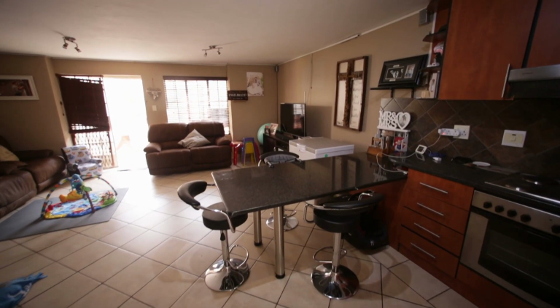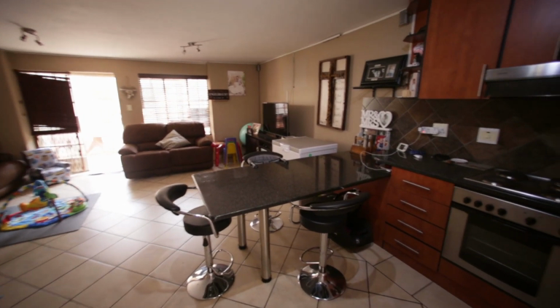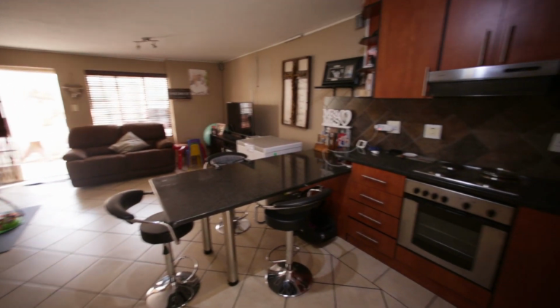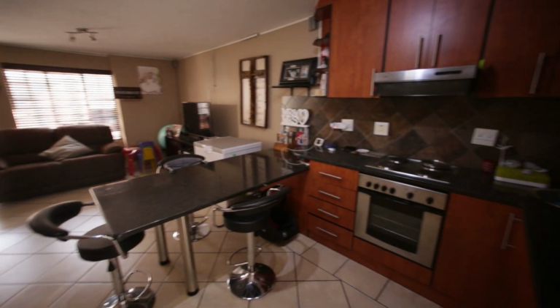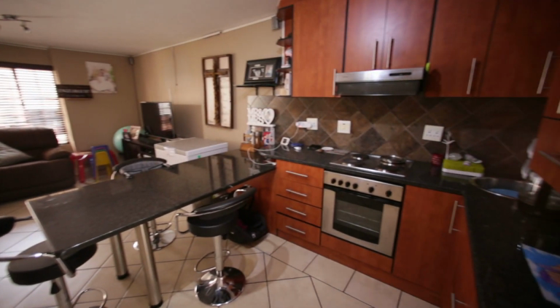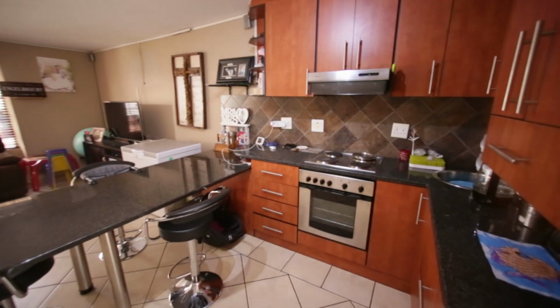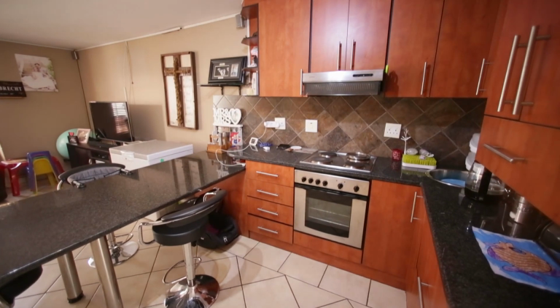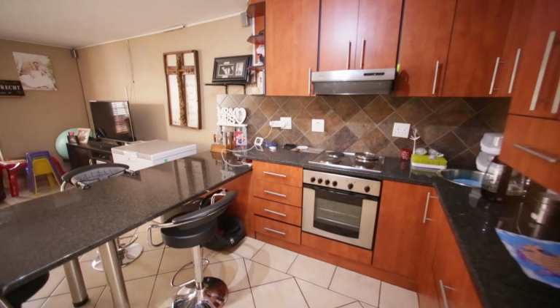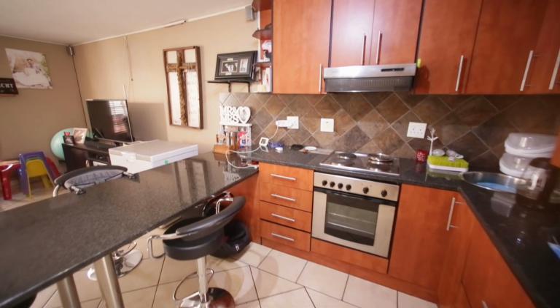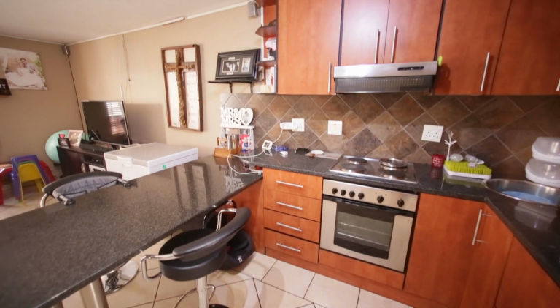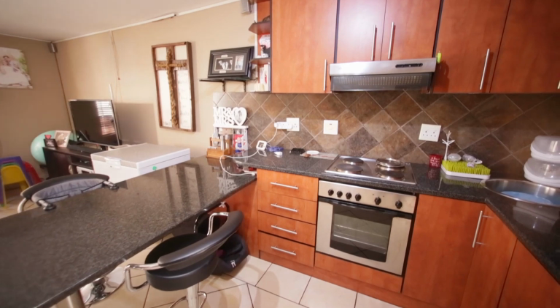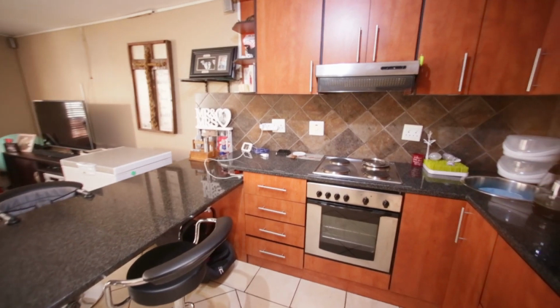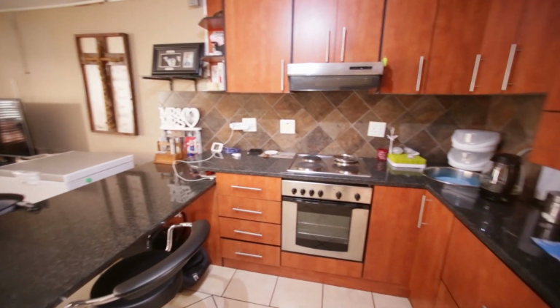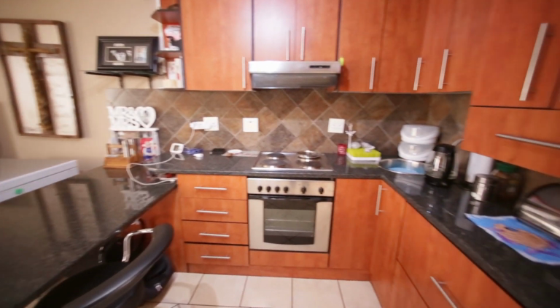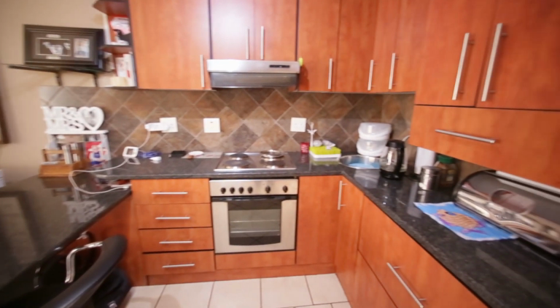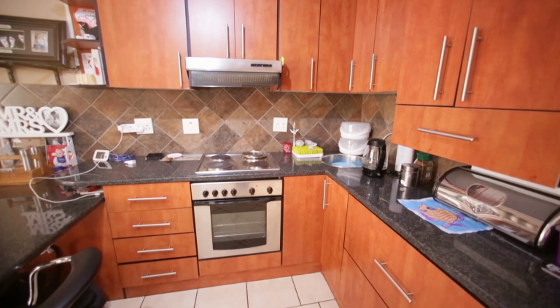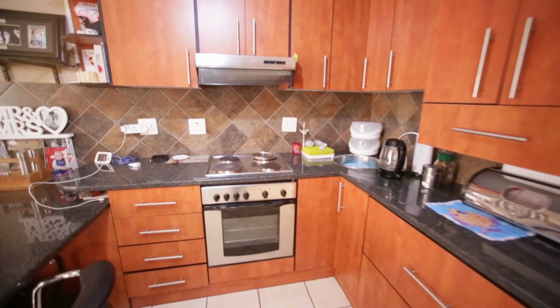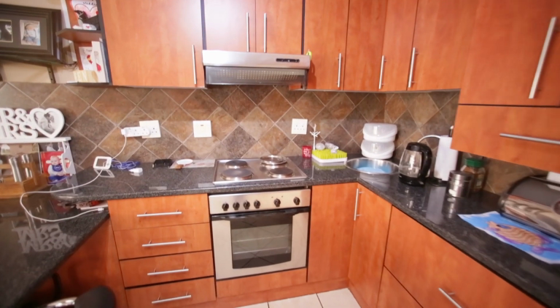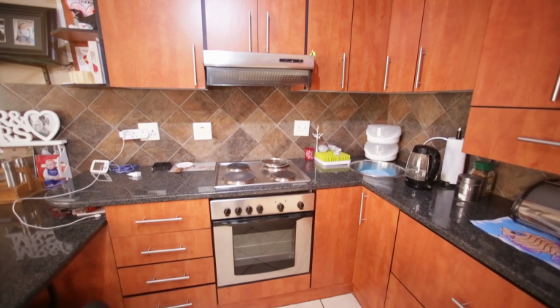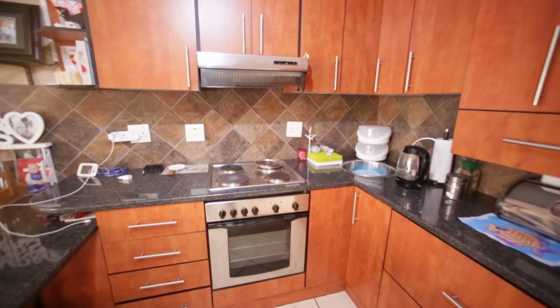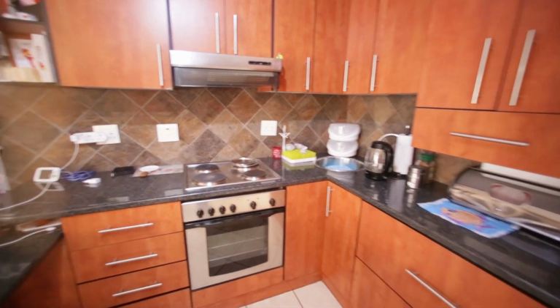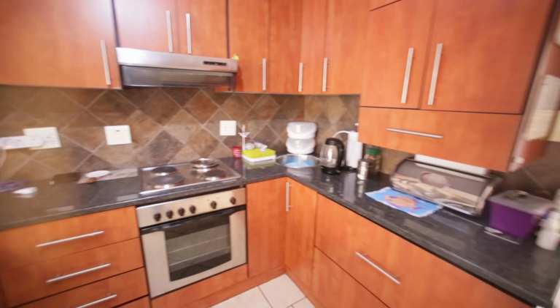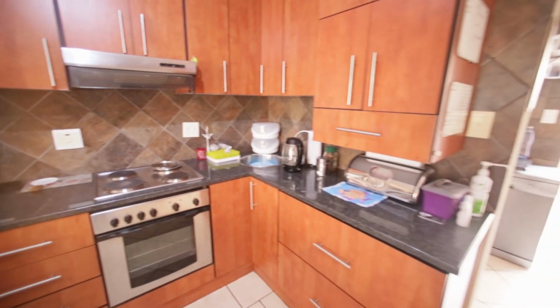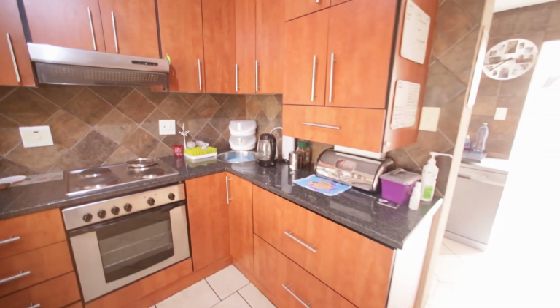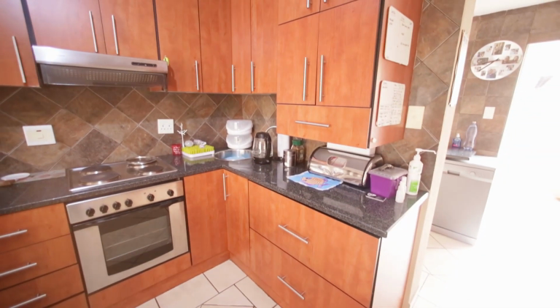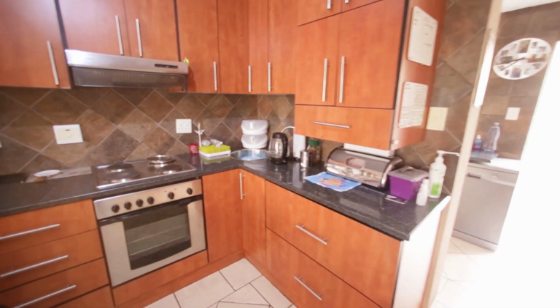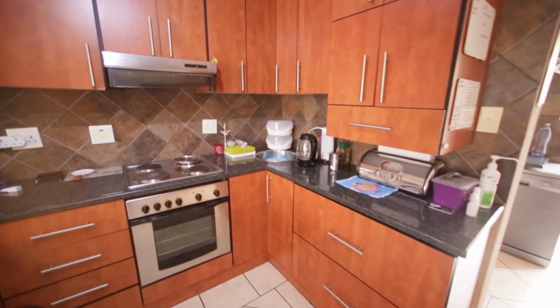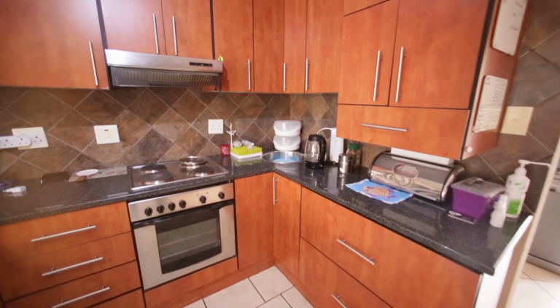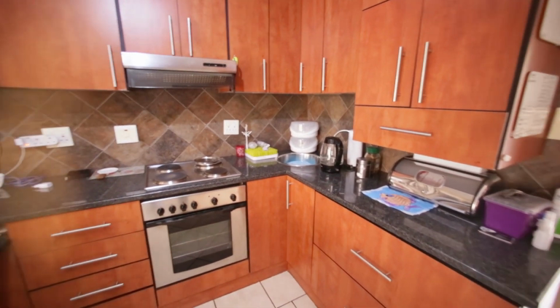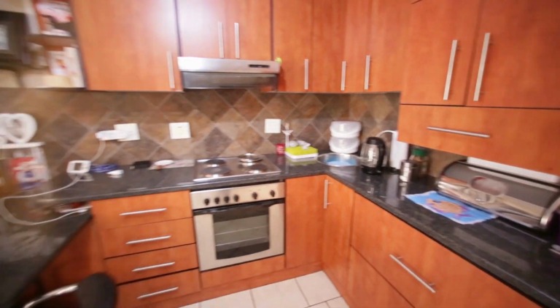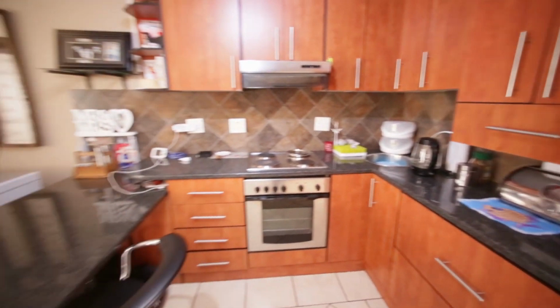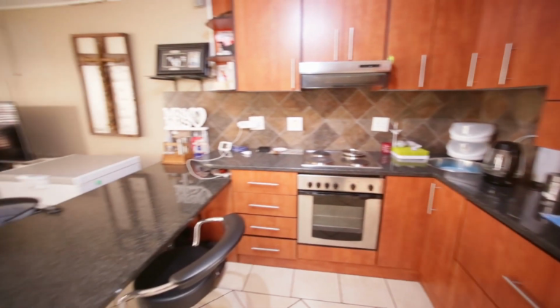In the kitchen you'll see it's got granite tops, an extractor fan, a salad prep bowl, and lots of countertop space as well as a breakfast nook.